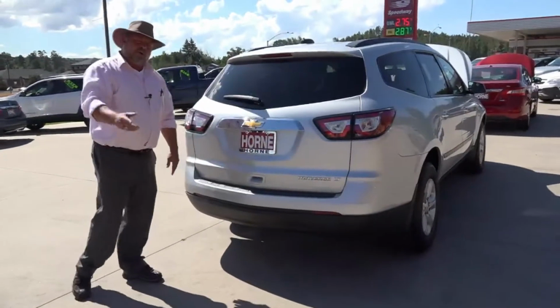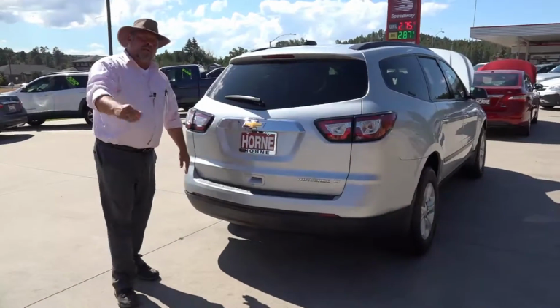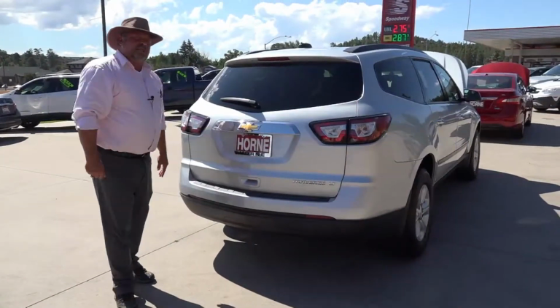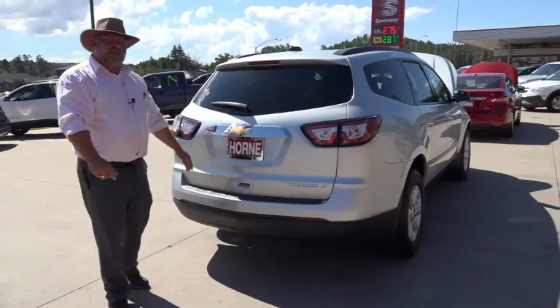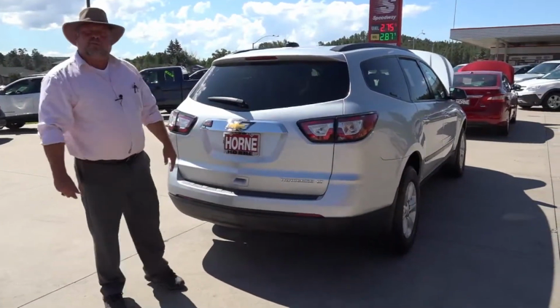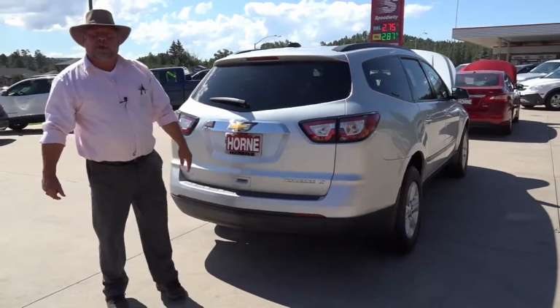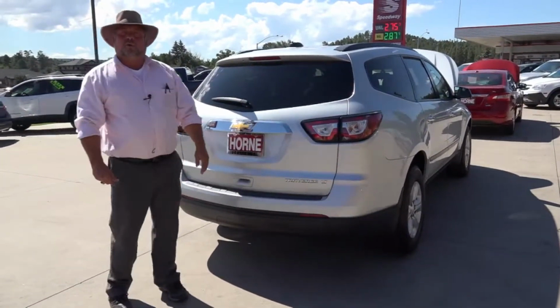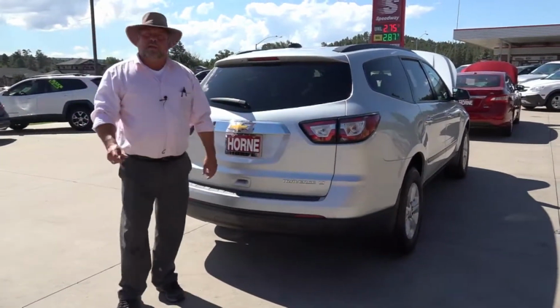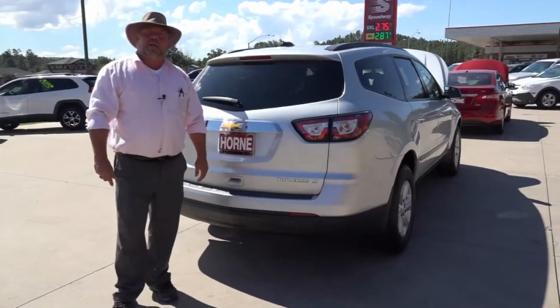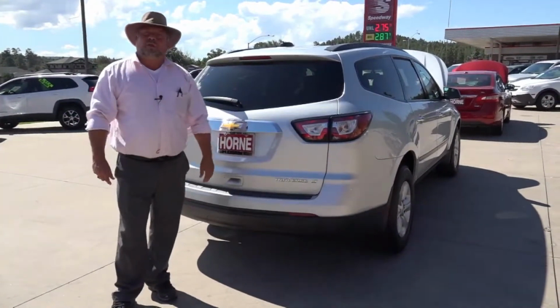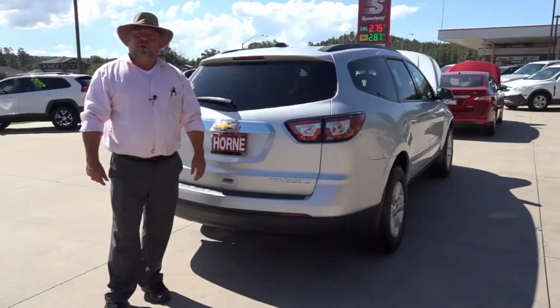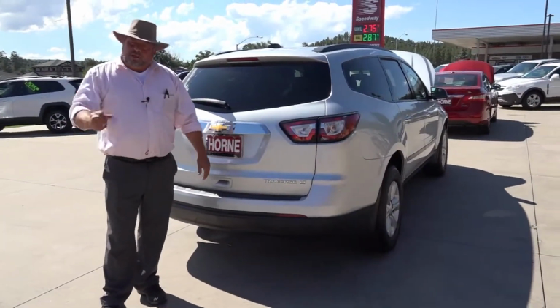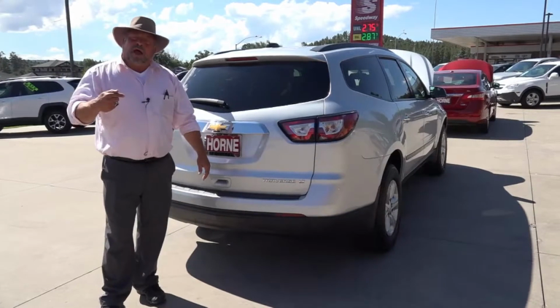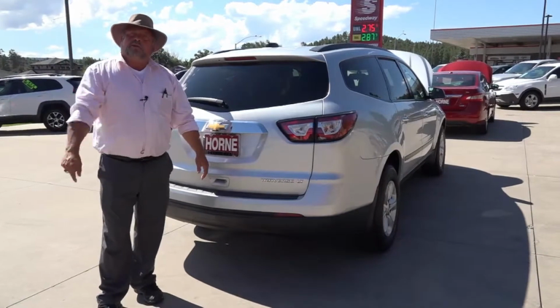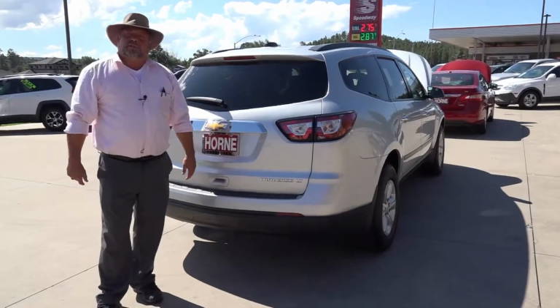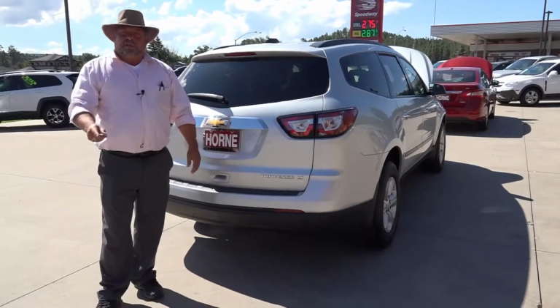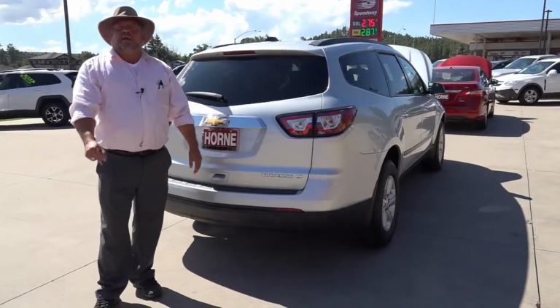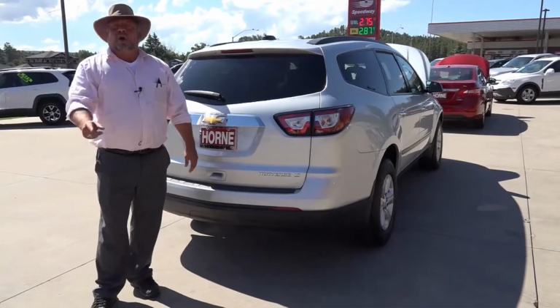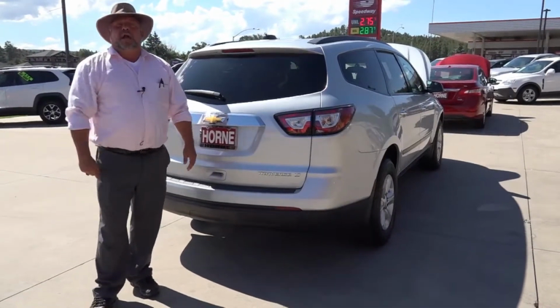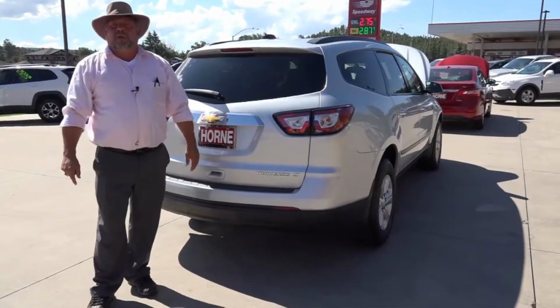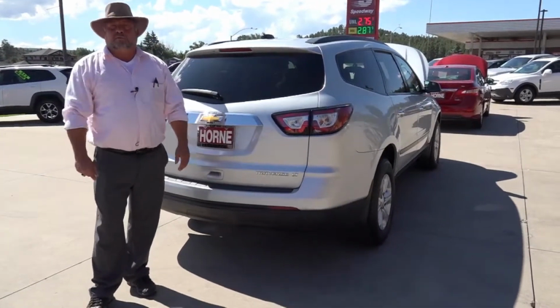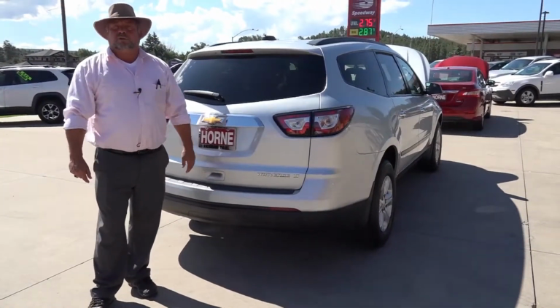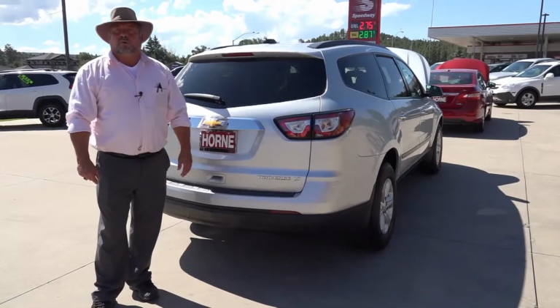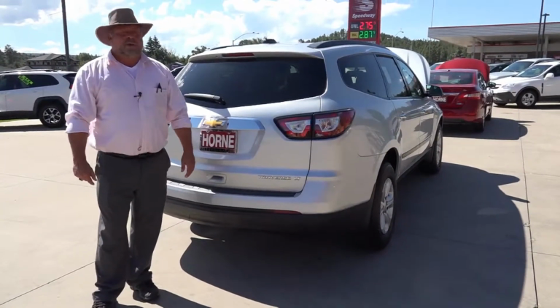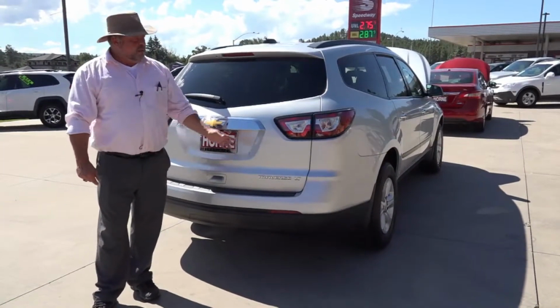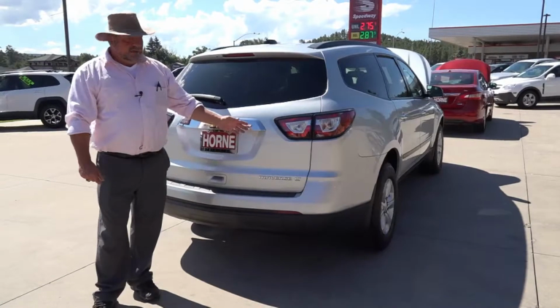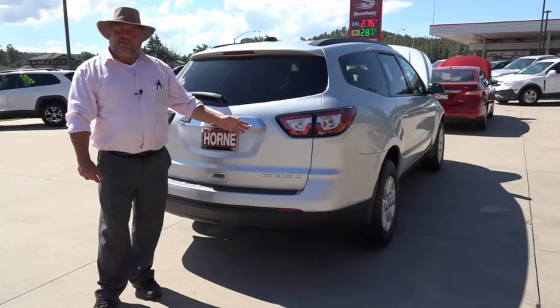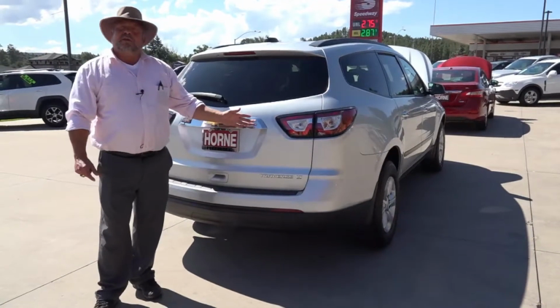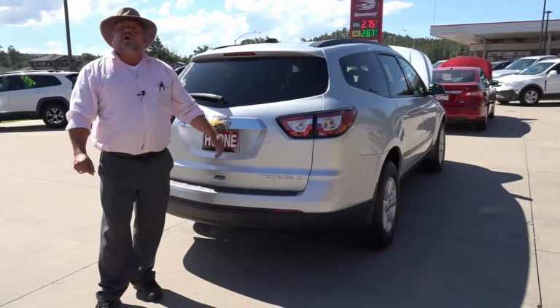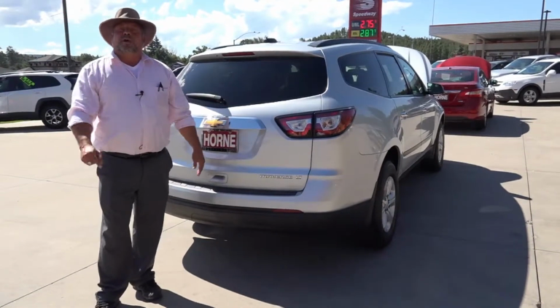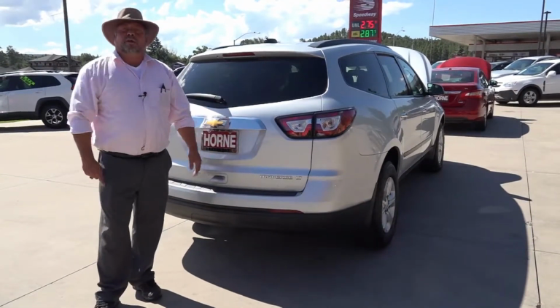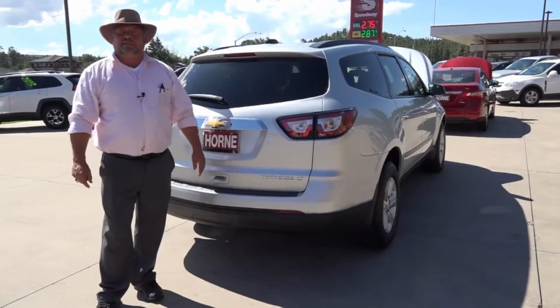We're located at 1700 South White Mountain Road, right near the theater in Show Low. Remember, I'm Big Rich. Come on in or call me, 928-242-2093. SUV, car, truck — we have it all. Come see us.